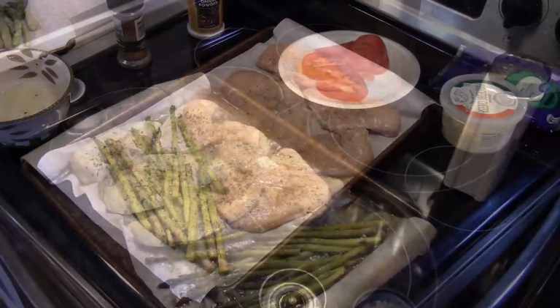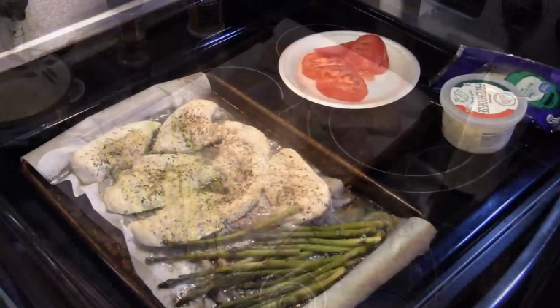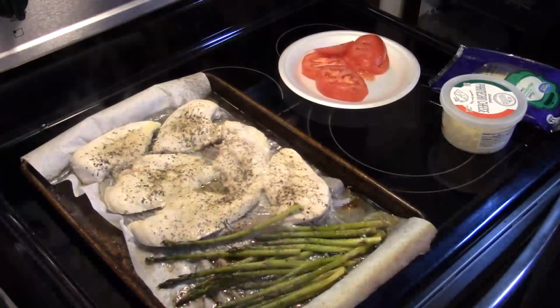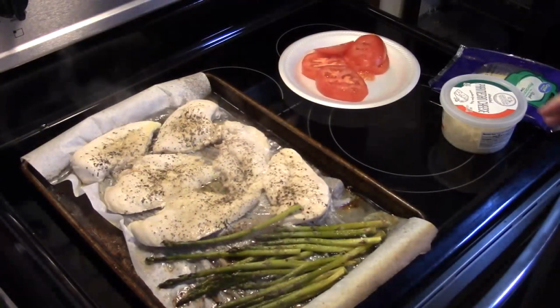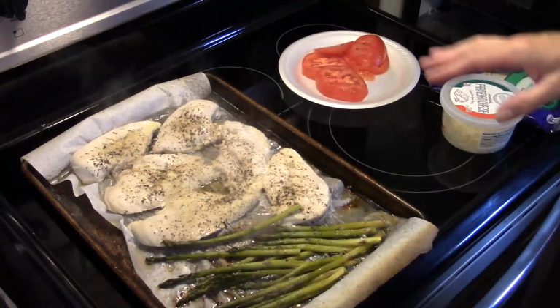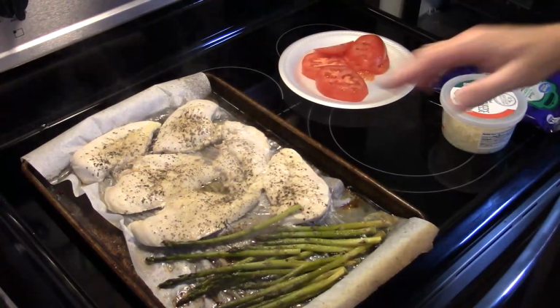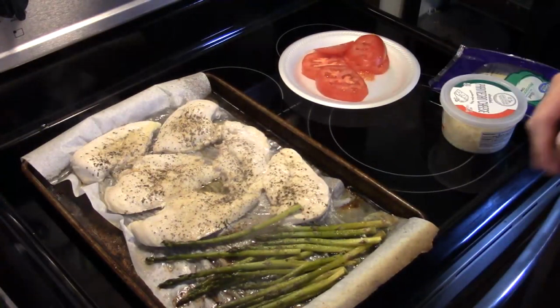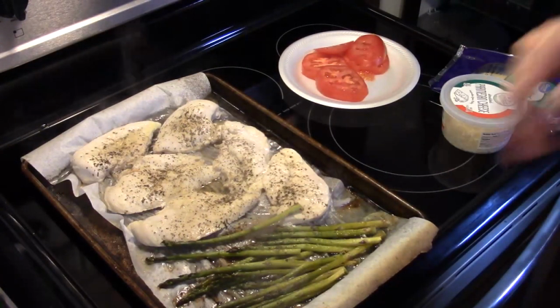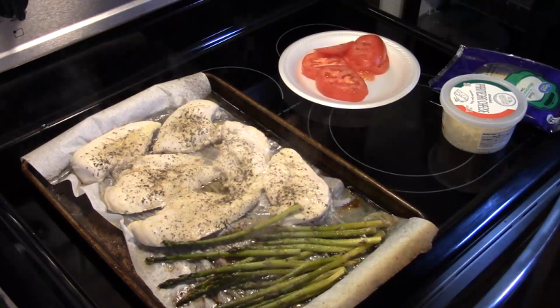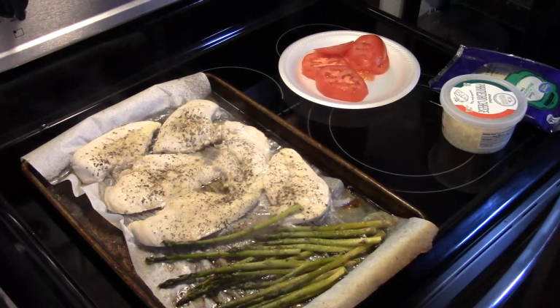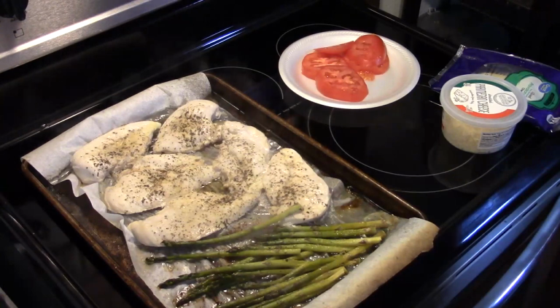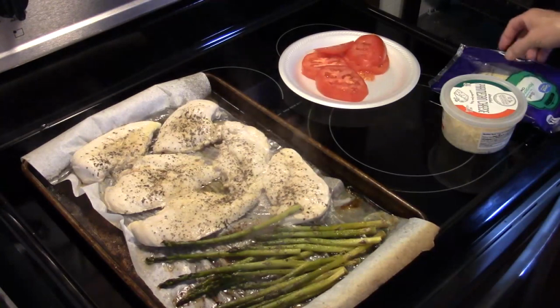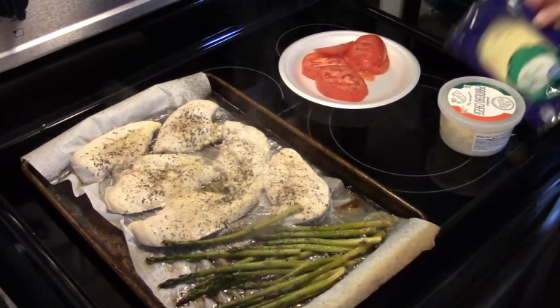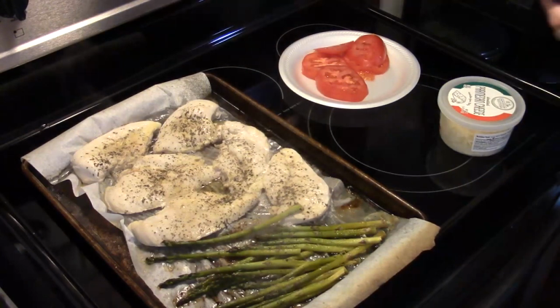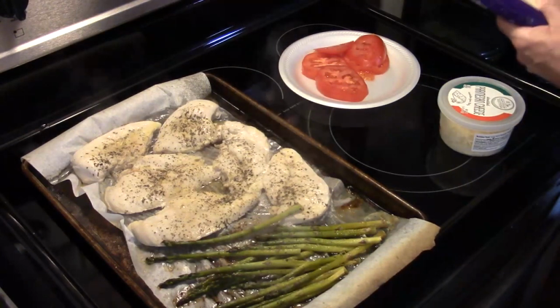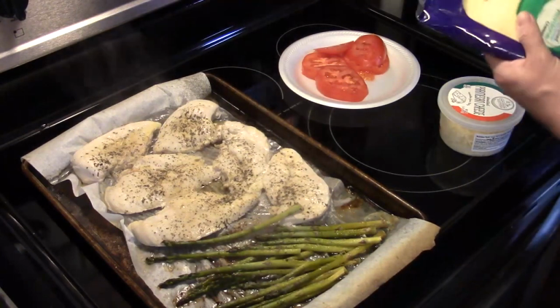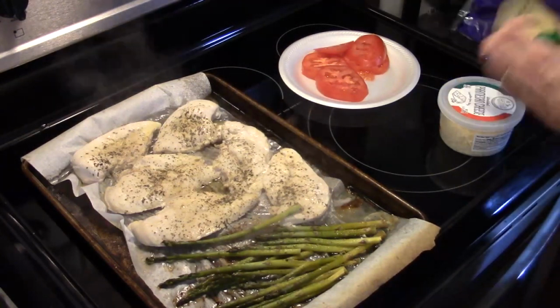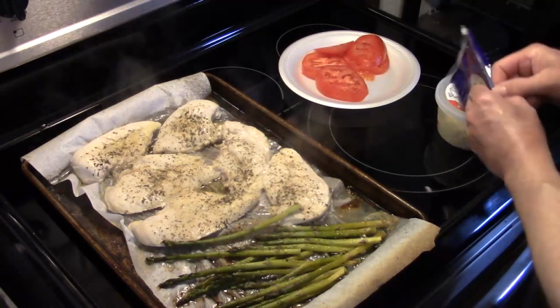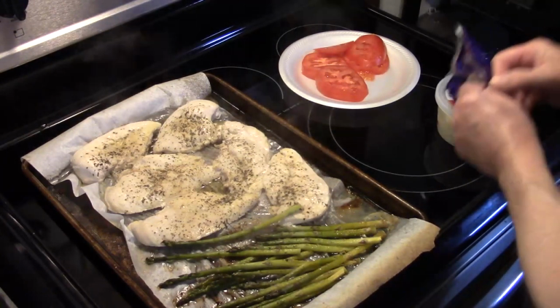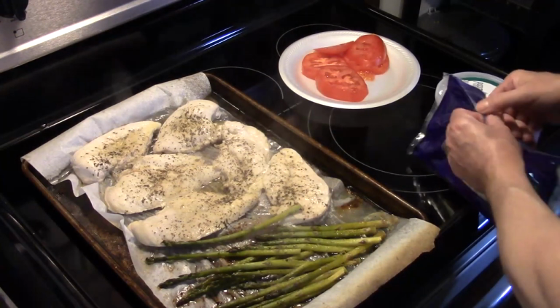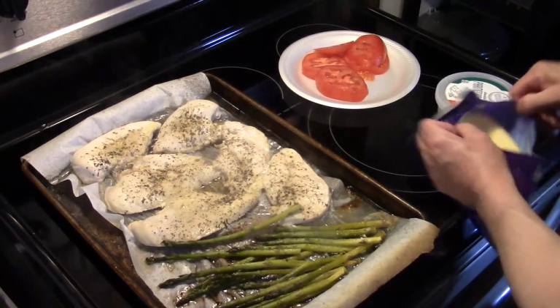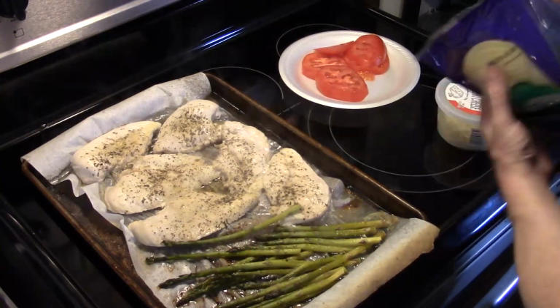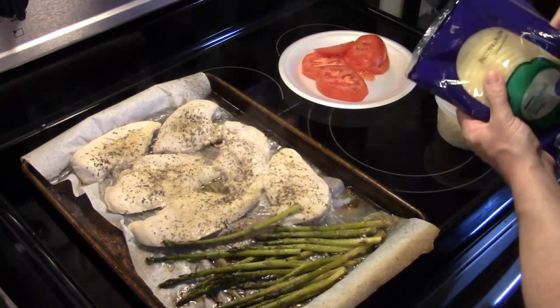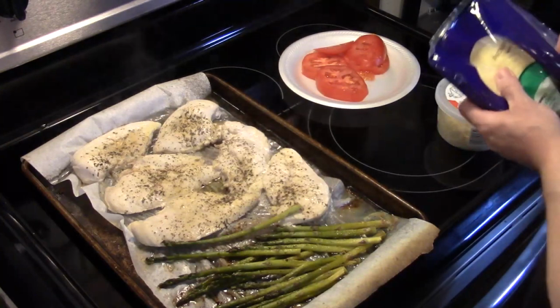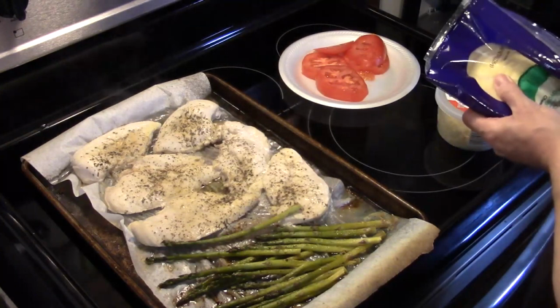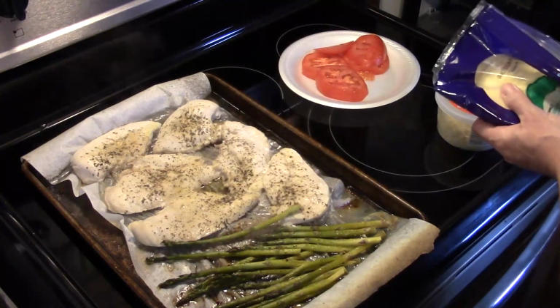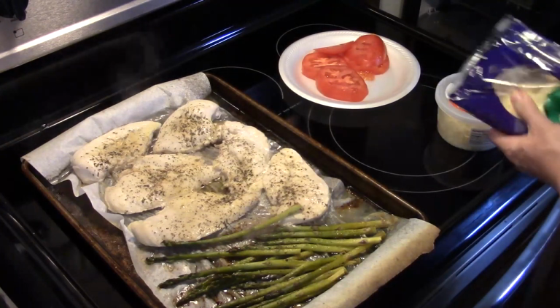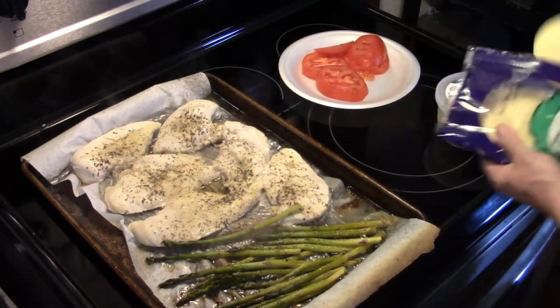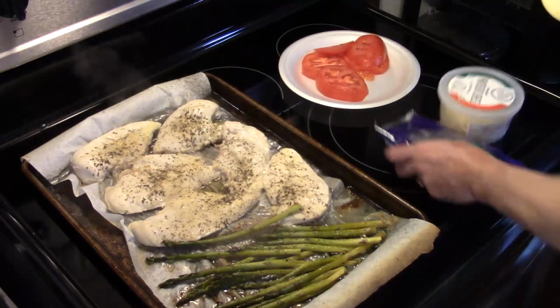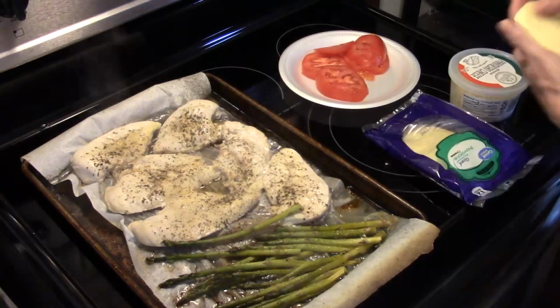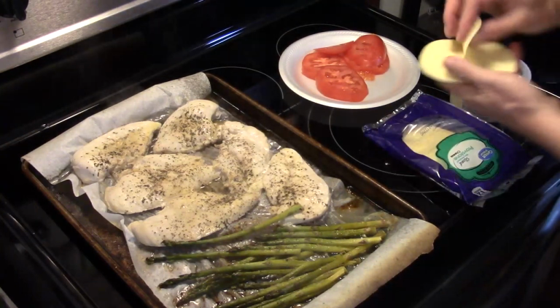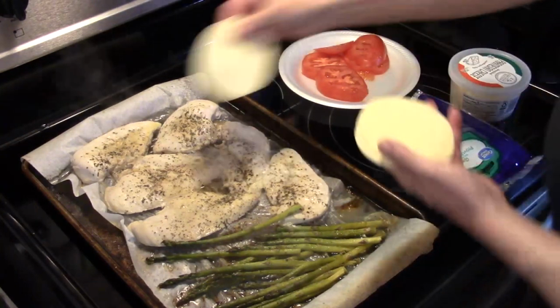Now that my 20 minutes are up, the chicken is looking good and the asparagus is cooked. I'm going to take some sliced provolone cheese and put a slice on each piece of chicken.